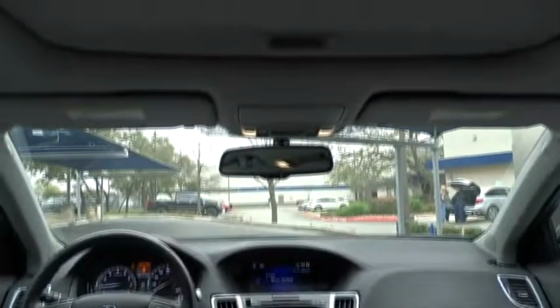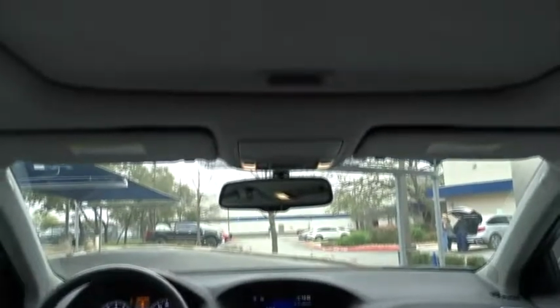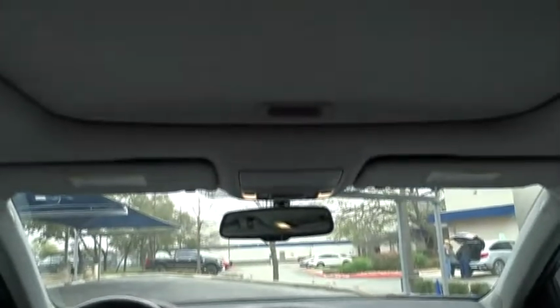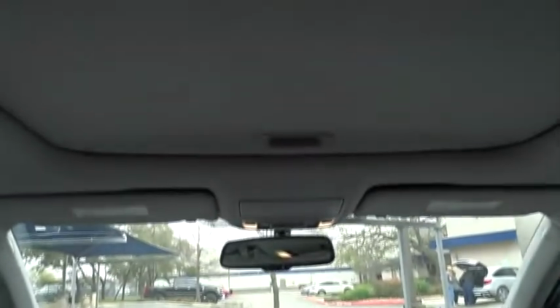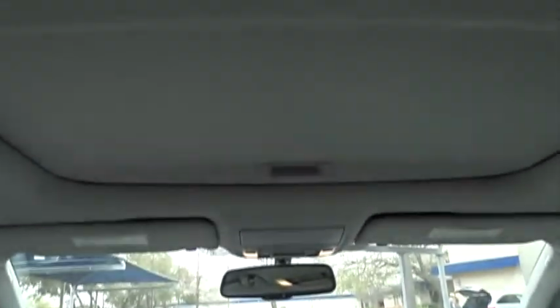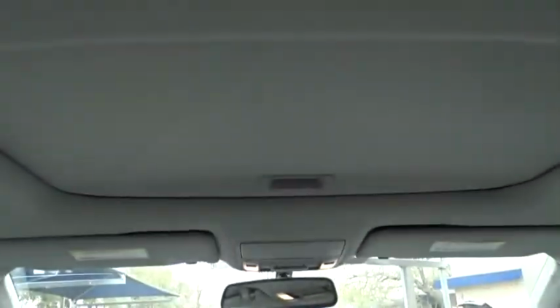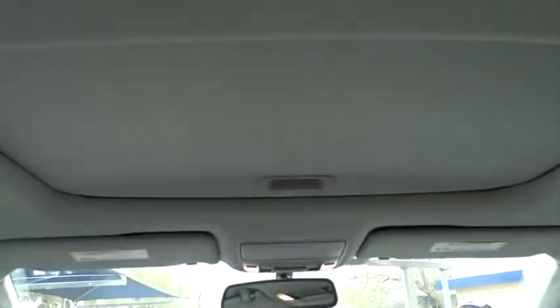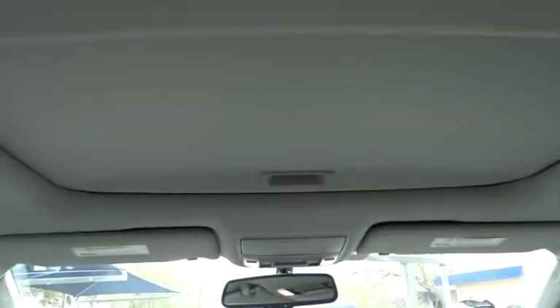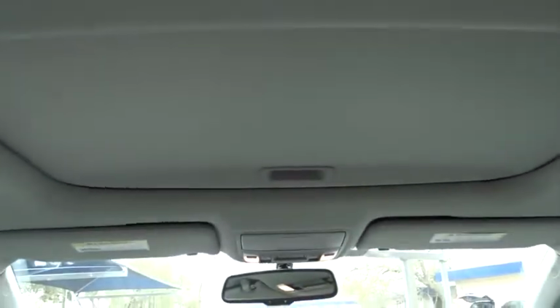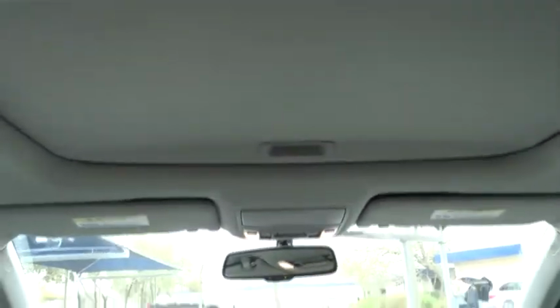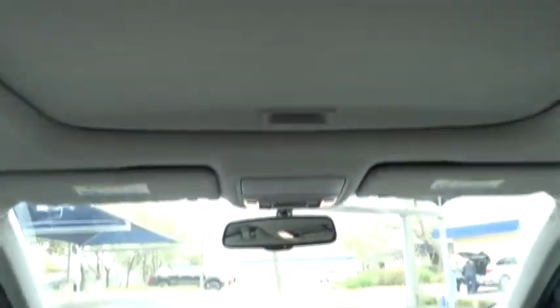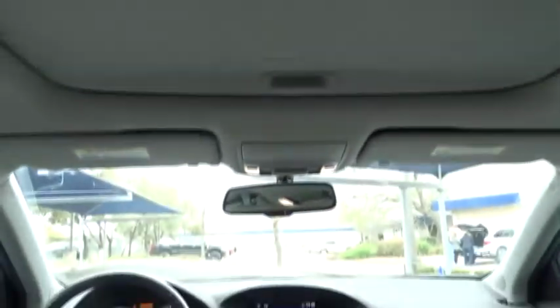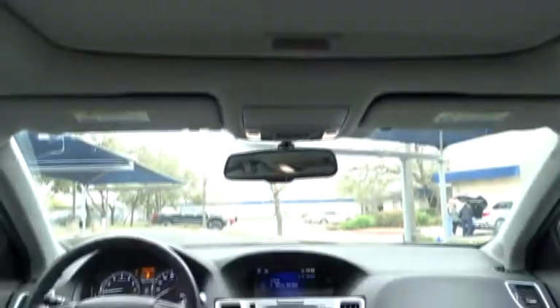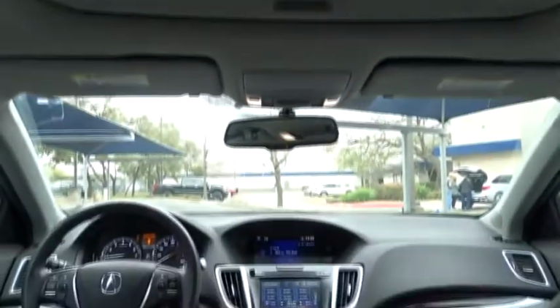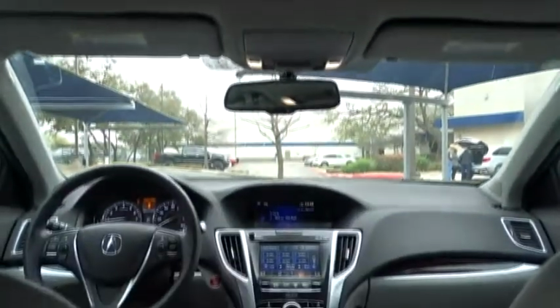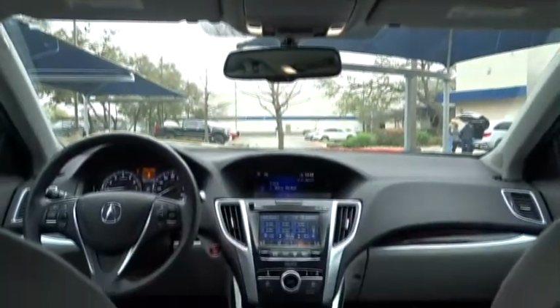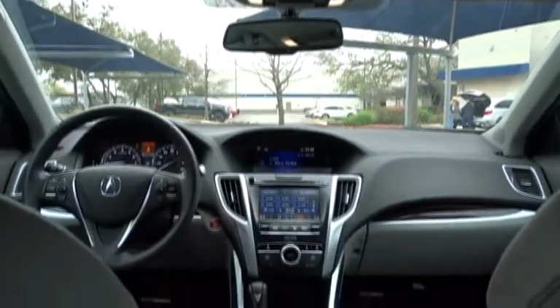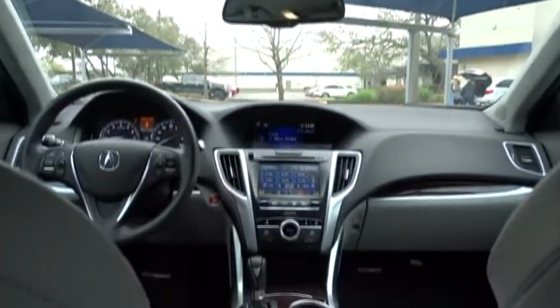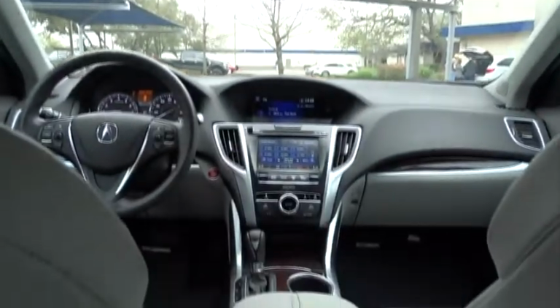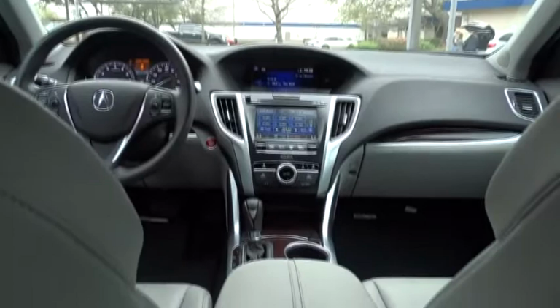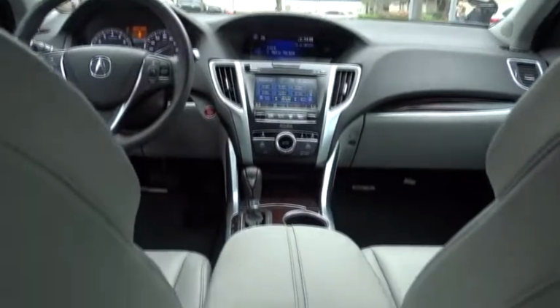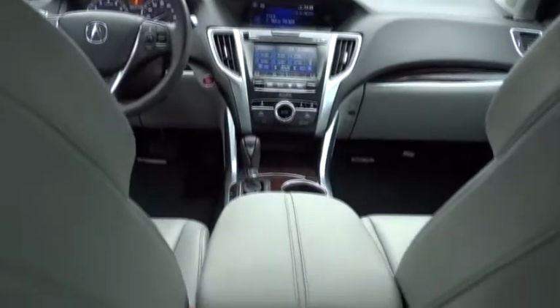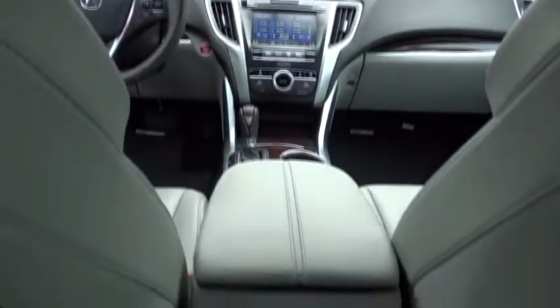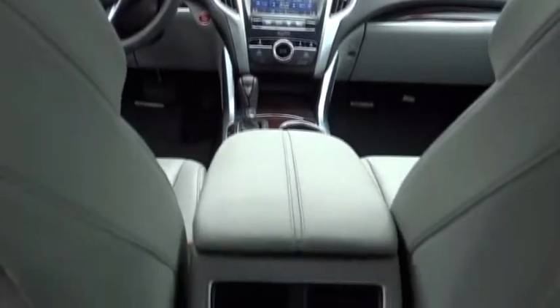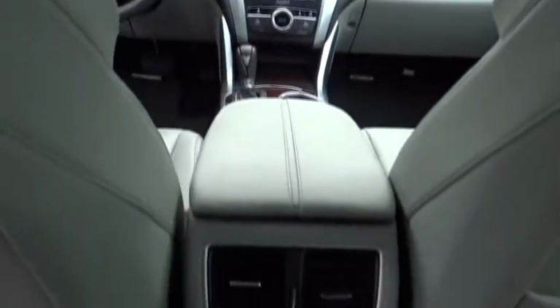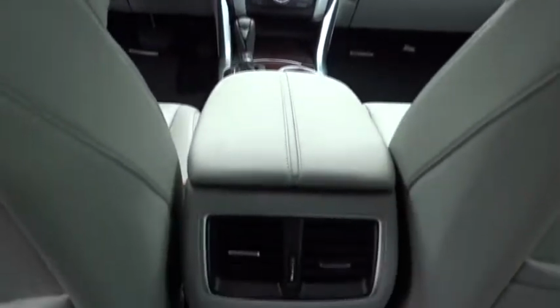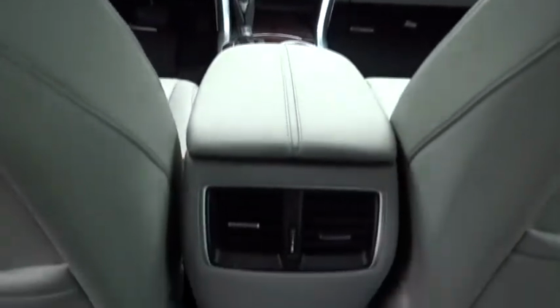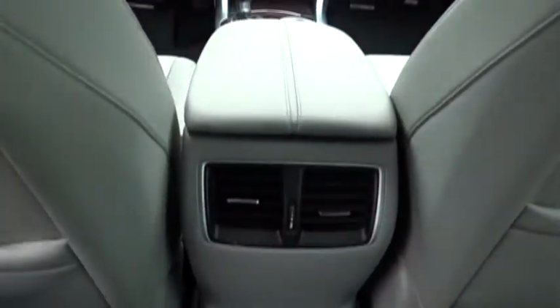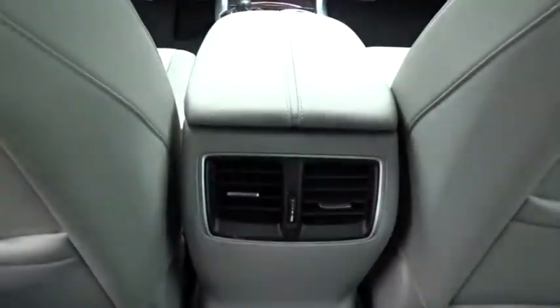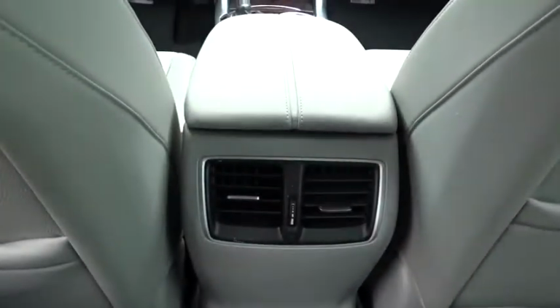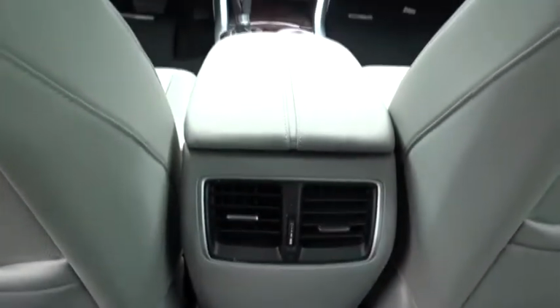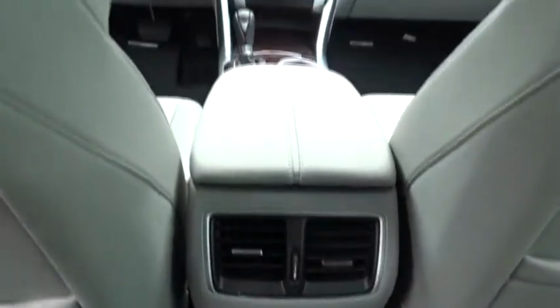Leather wrapped steering wheel, Bluetooth, adjustable steering wheel, power steering, auto dimming rear view mirror, keyless start, cruise control, and floor mats.